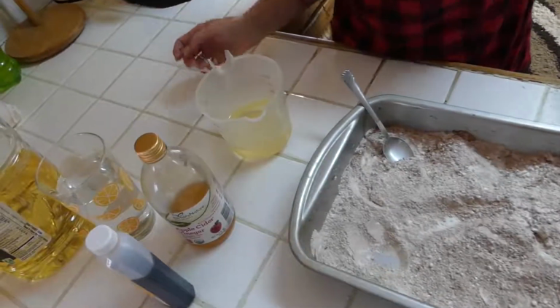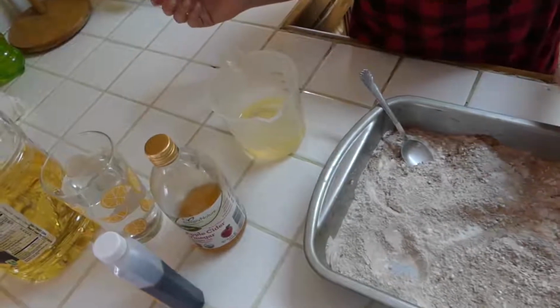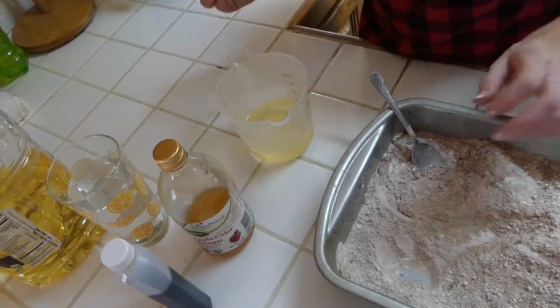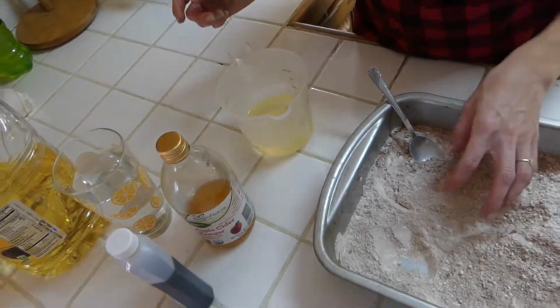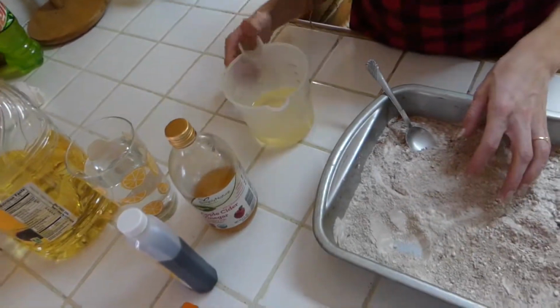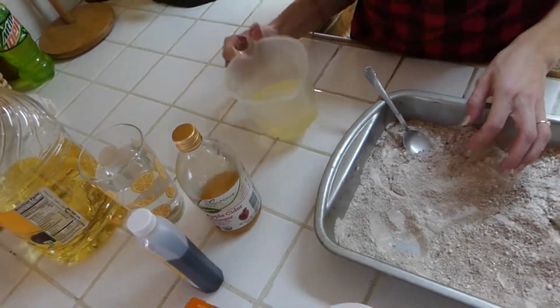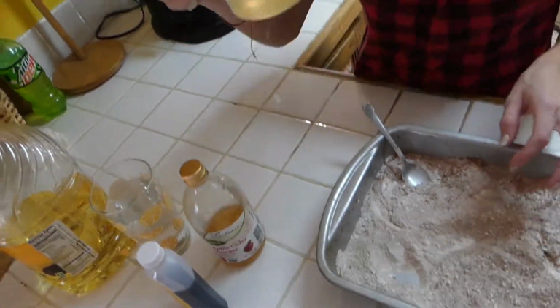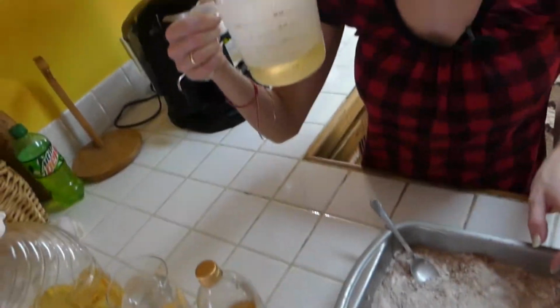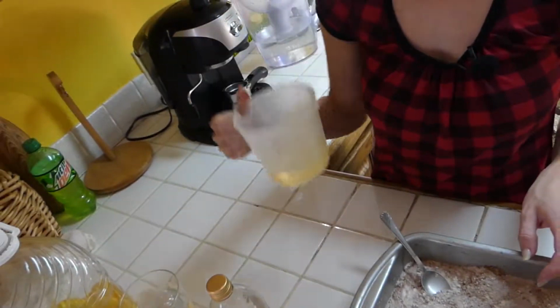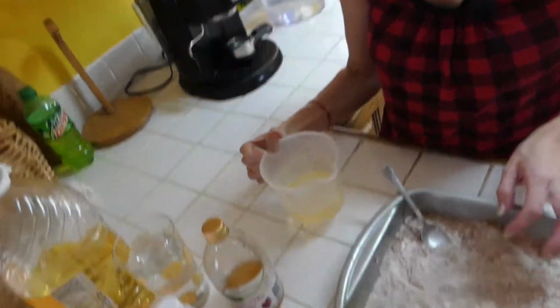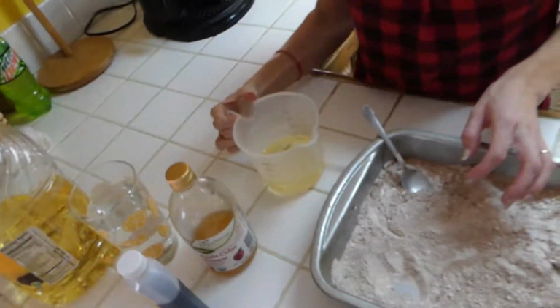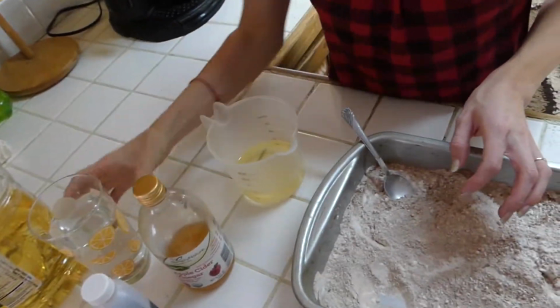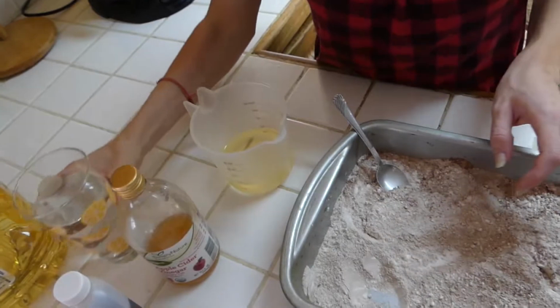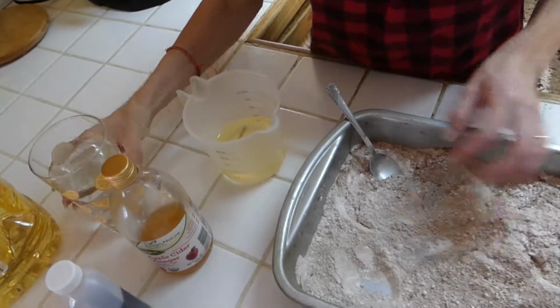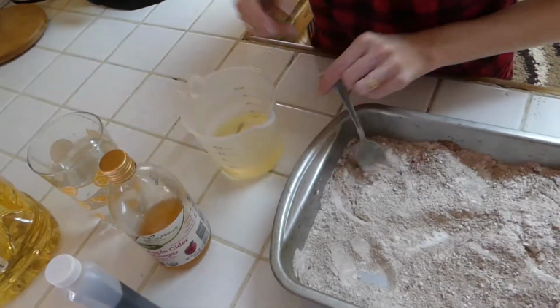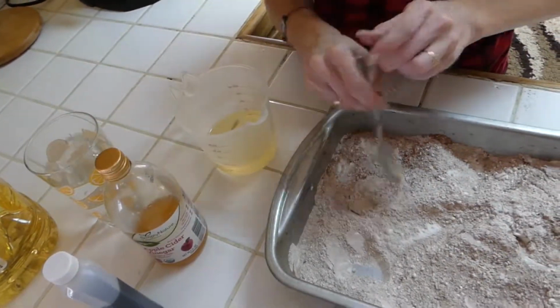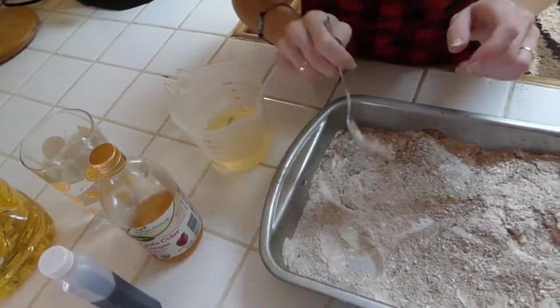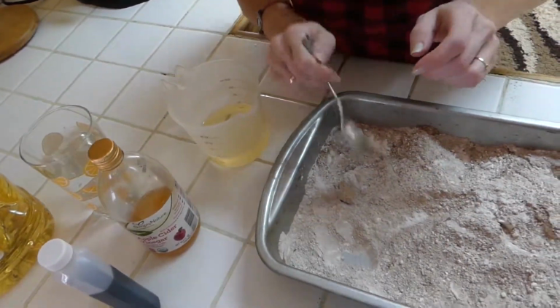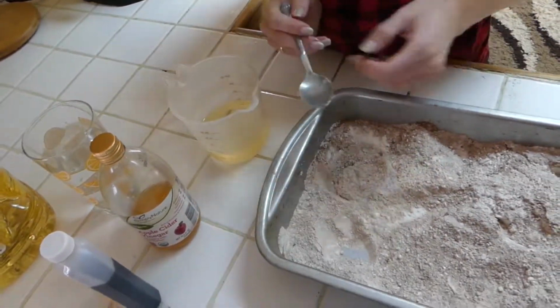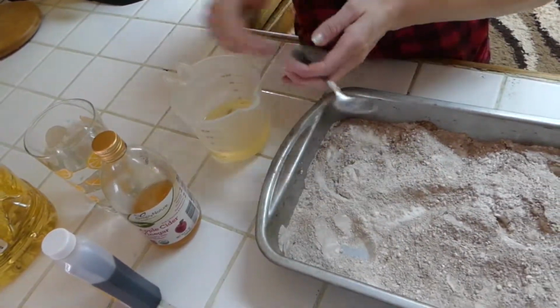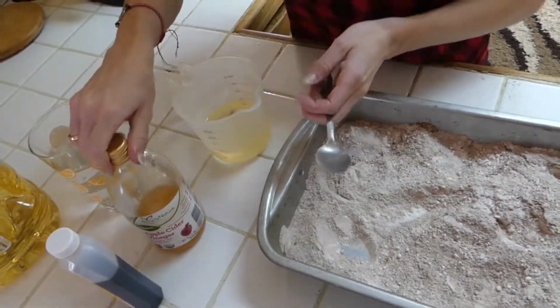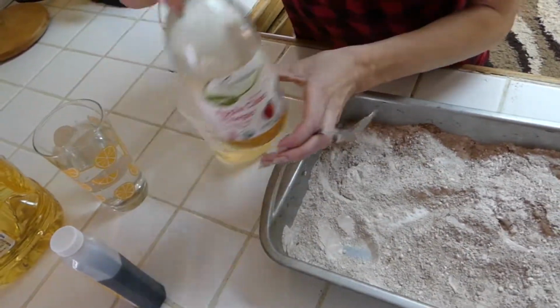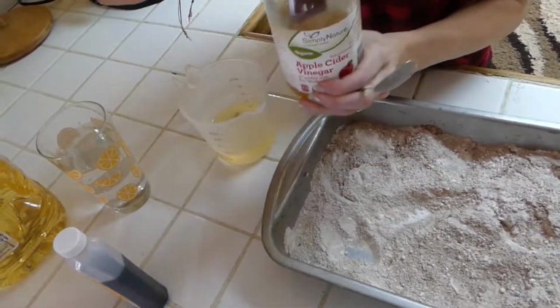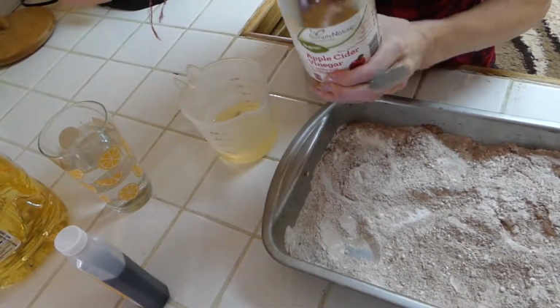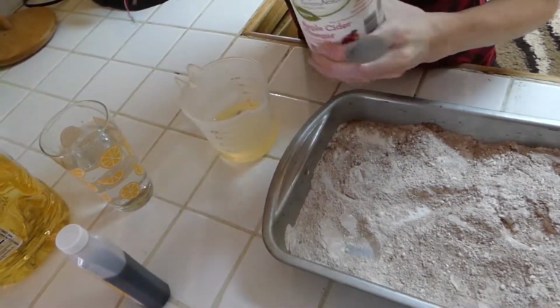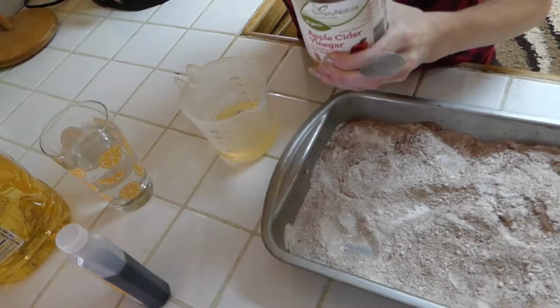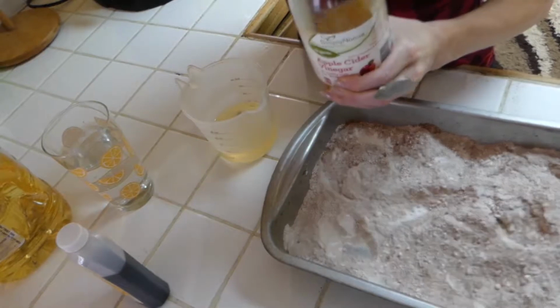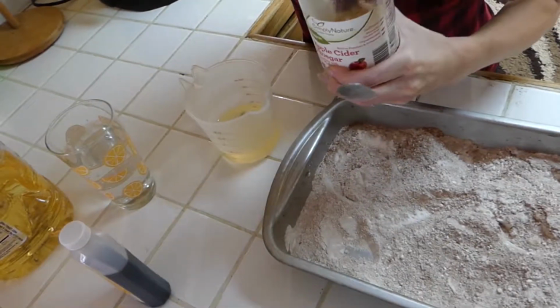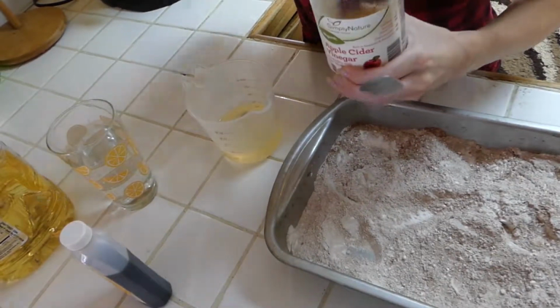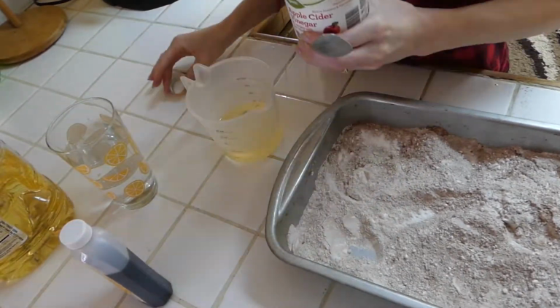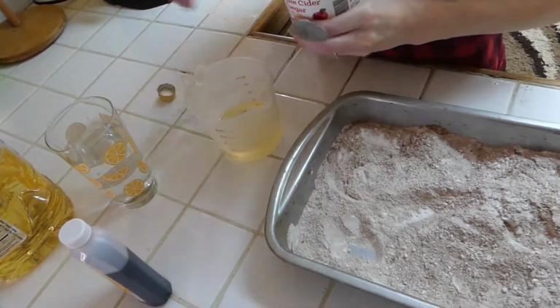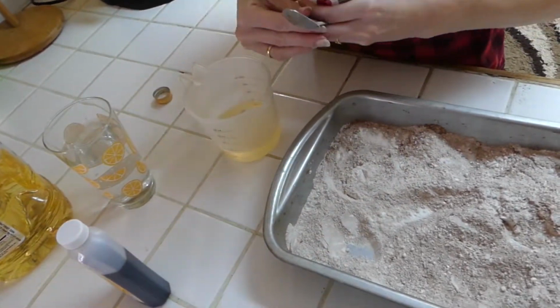So now for the wet ingredients, I've got three quarter cups of oil in here. Our water is right here, and we're going to add our vinegar and our vanilla to the oil before we add it into our pan.